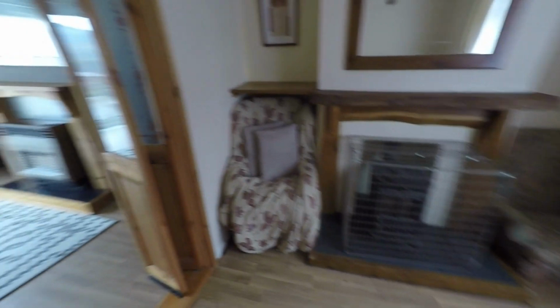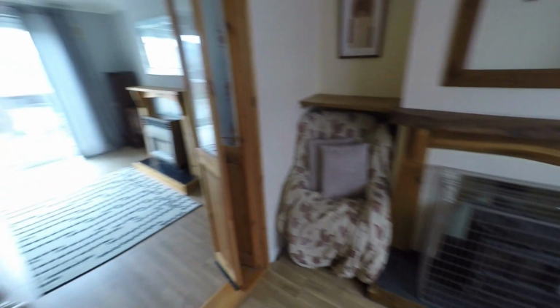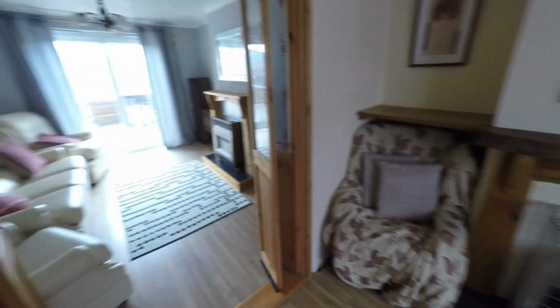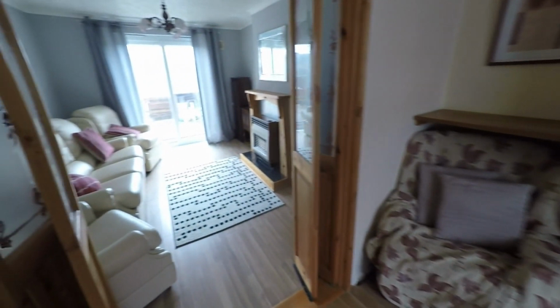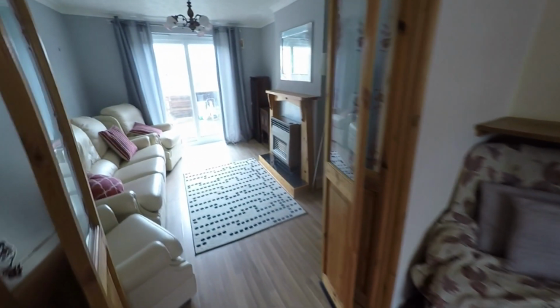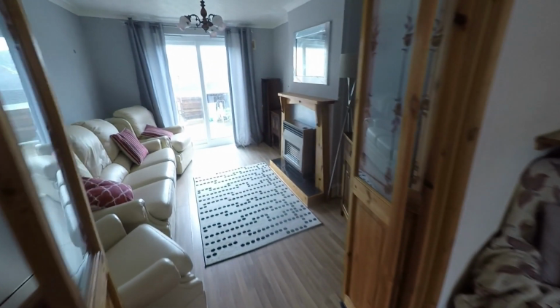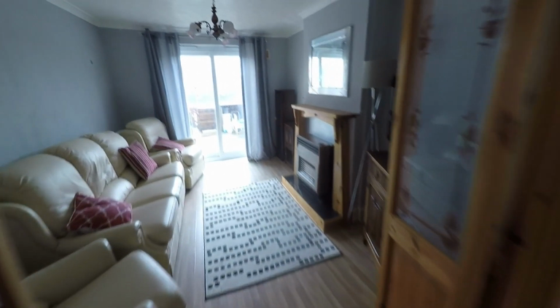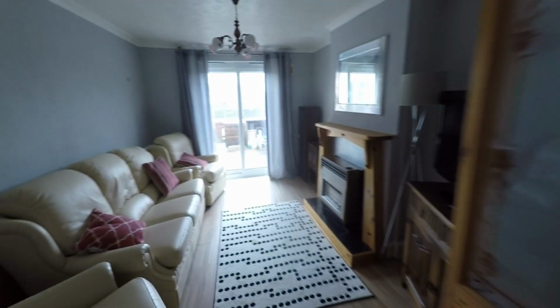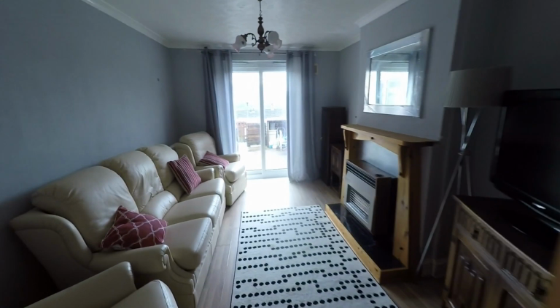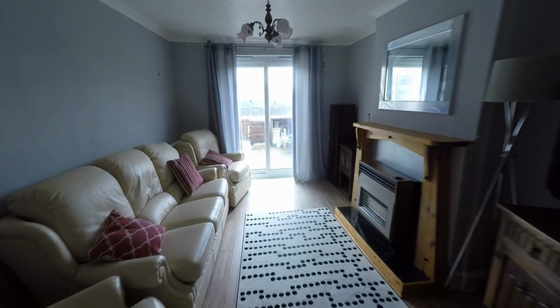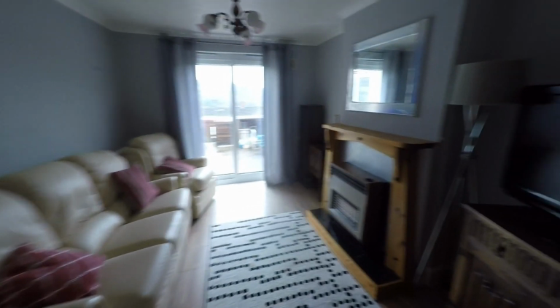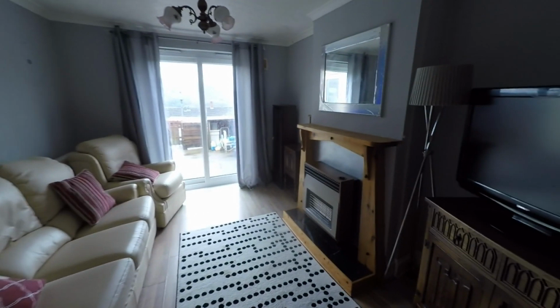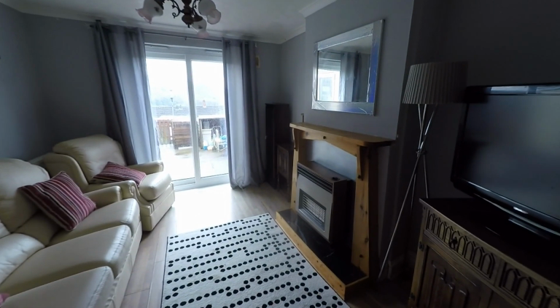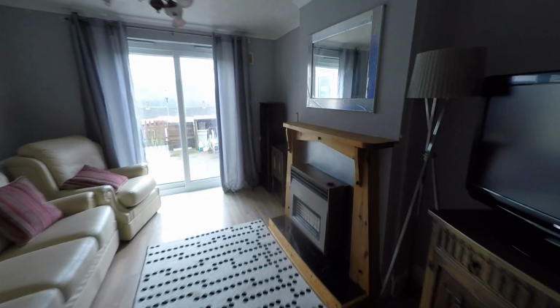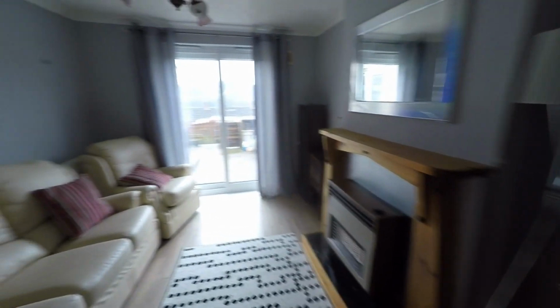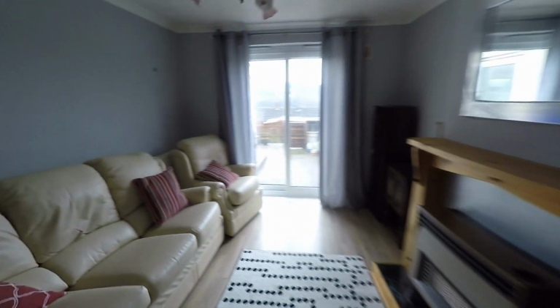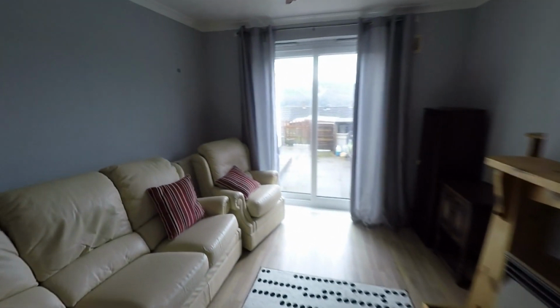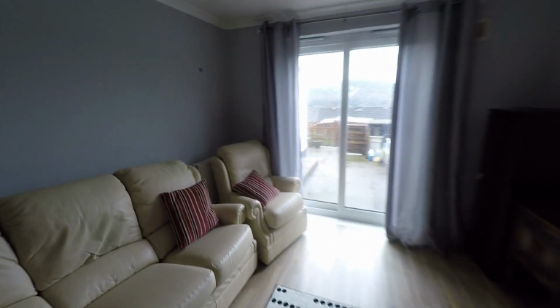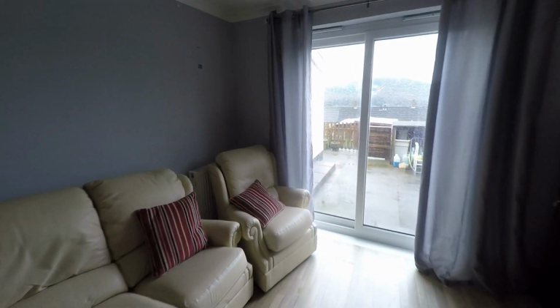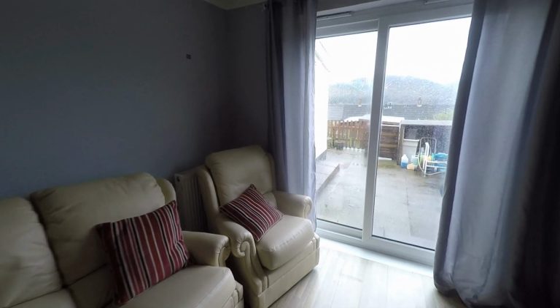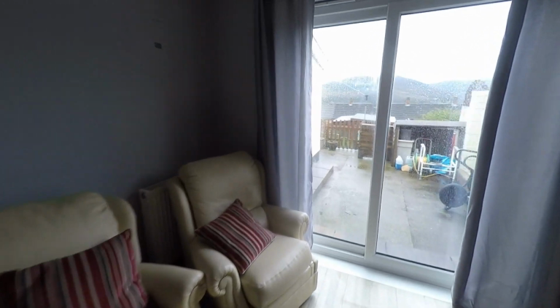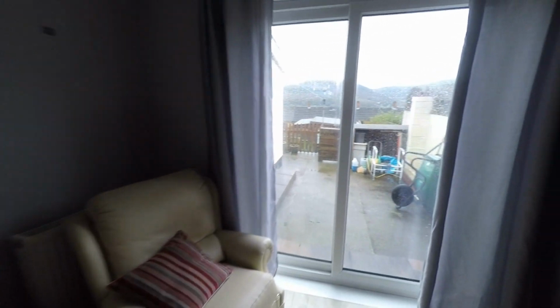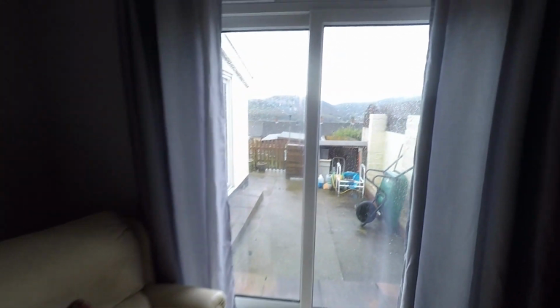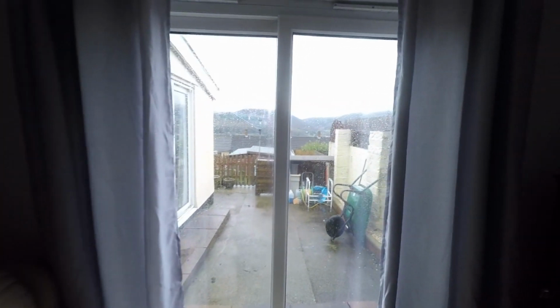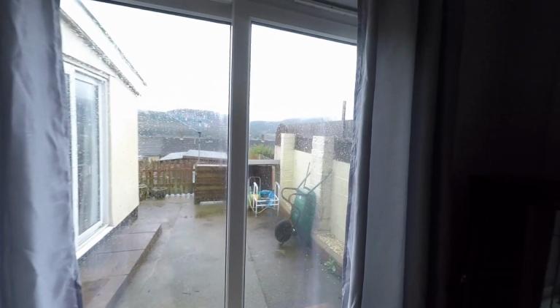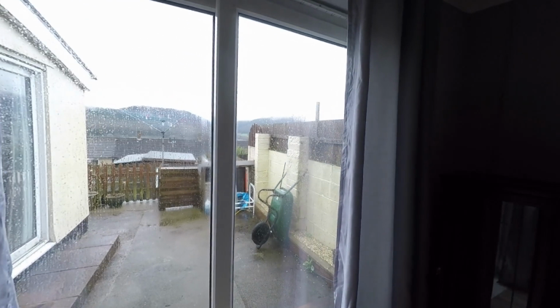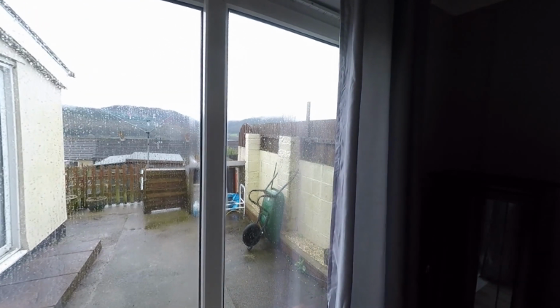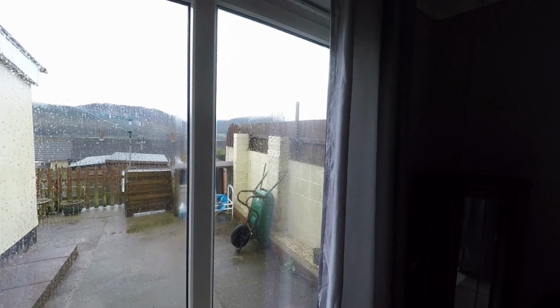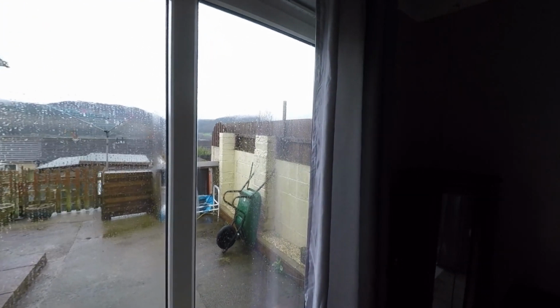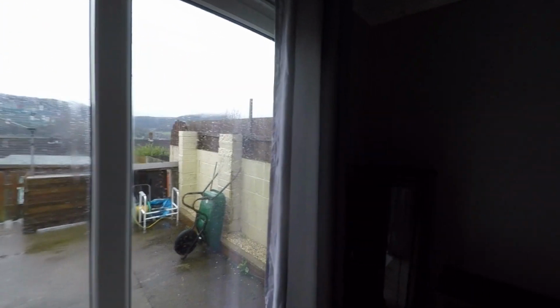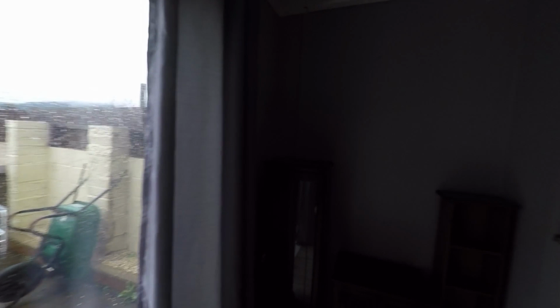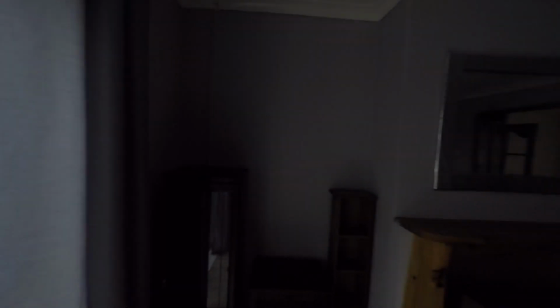Folding doors from this room take us into the main reception — a very generous space with plenty of room for a great range of seating furniture. From the rear end of this room, patio doors take us out to the enclosed garden.